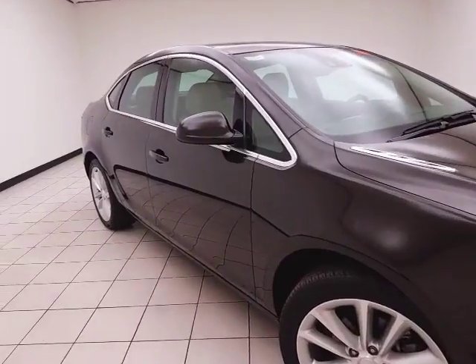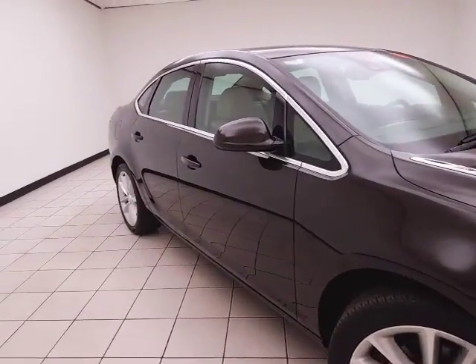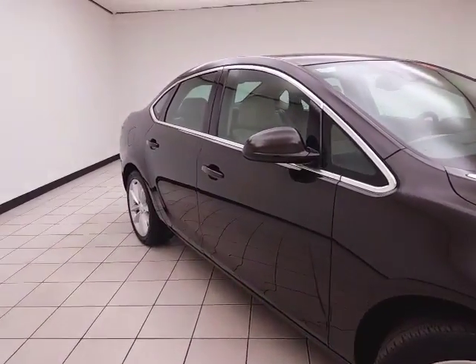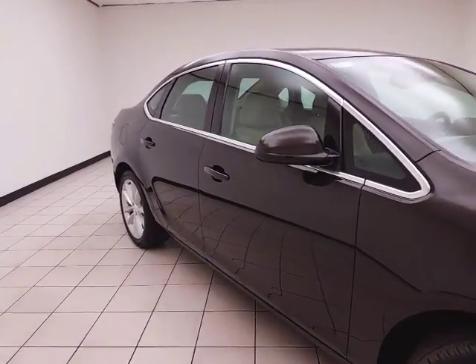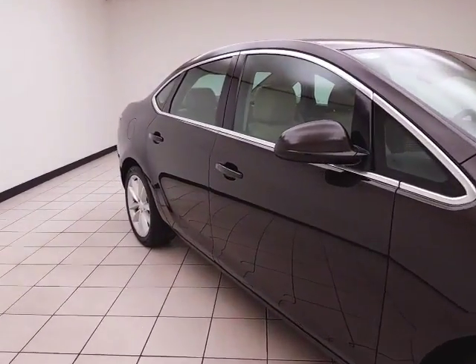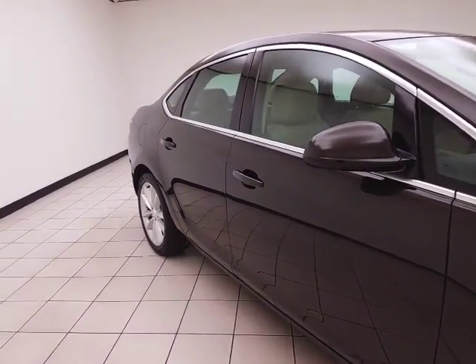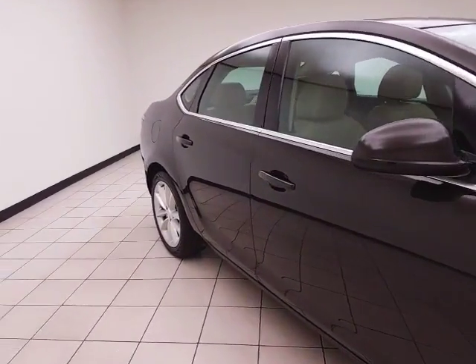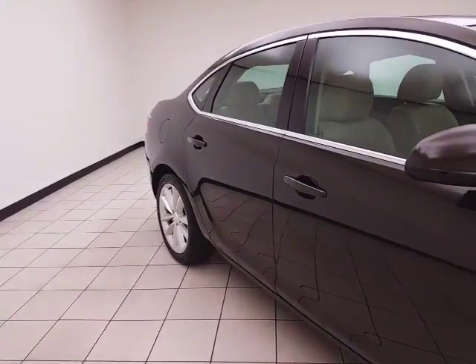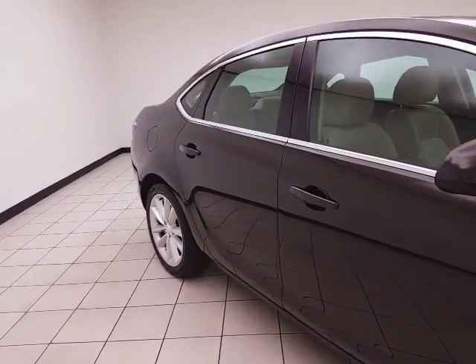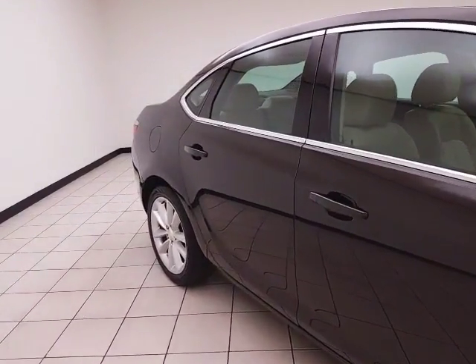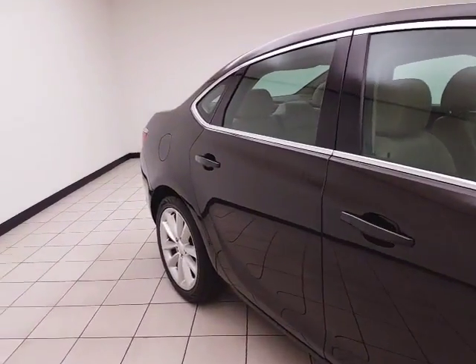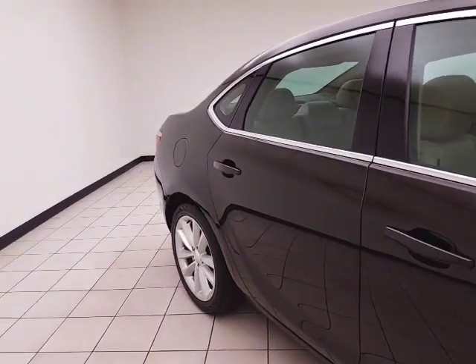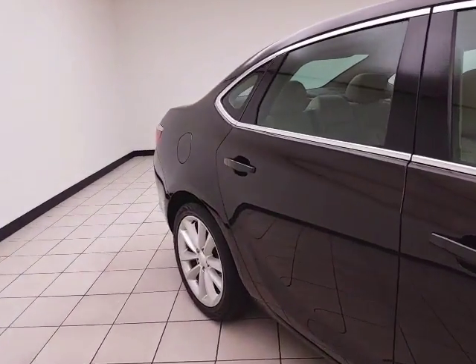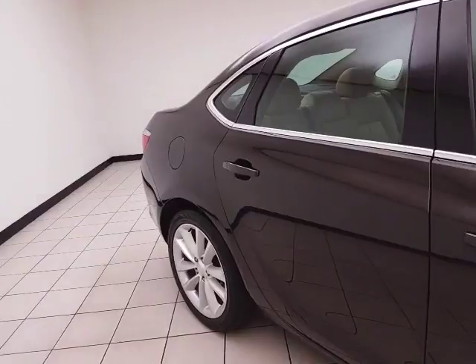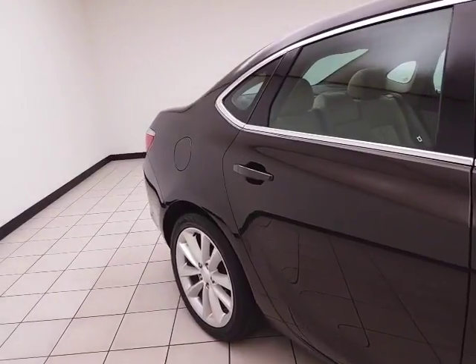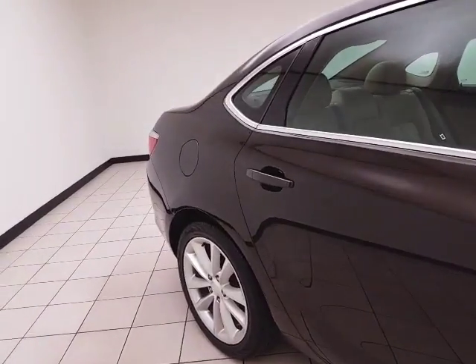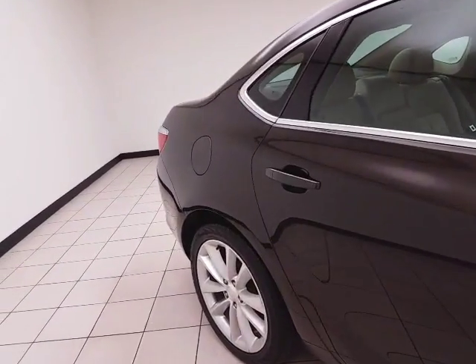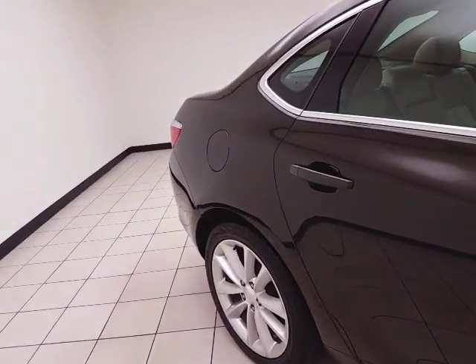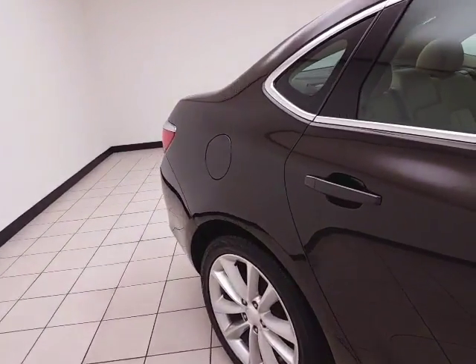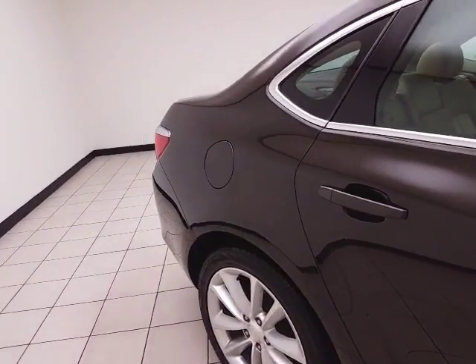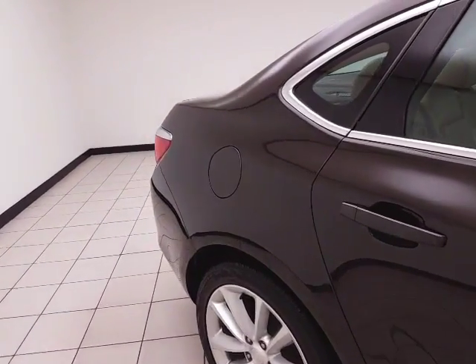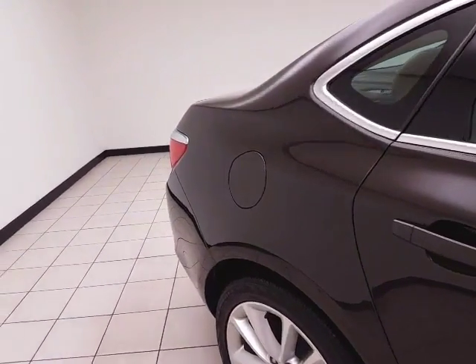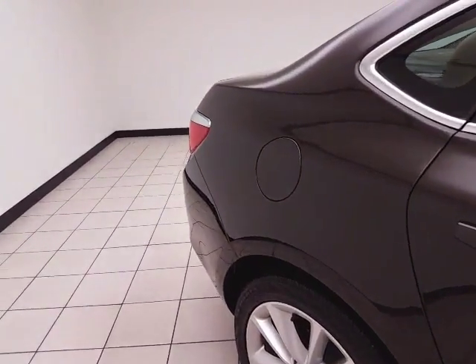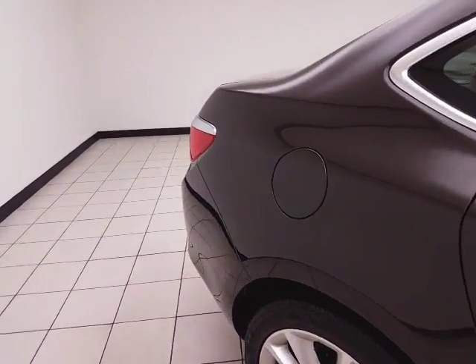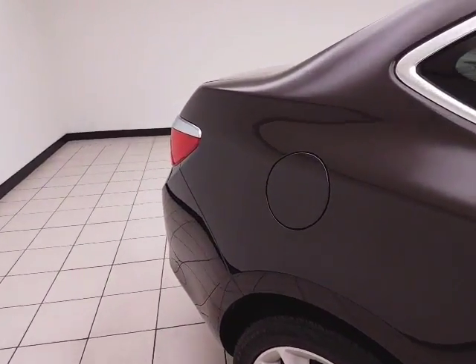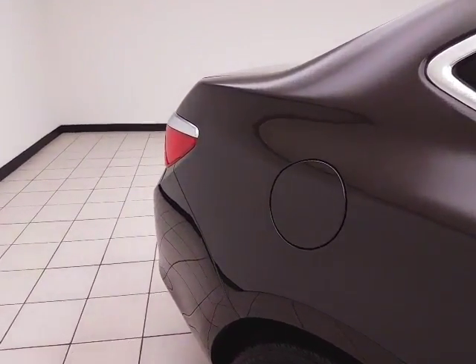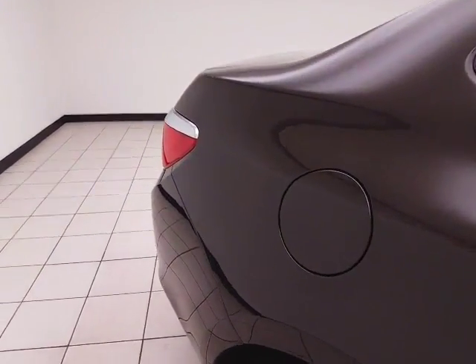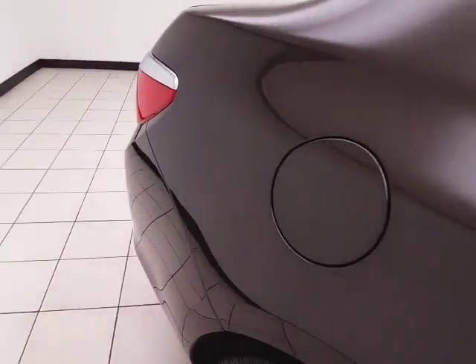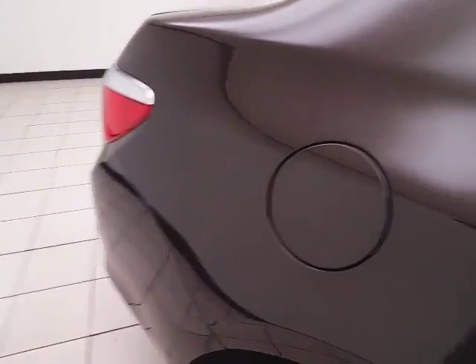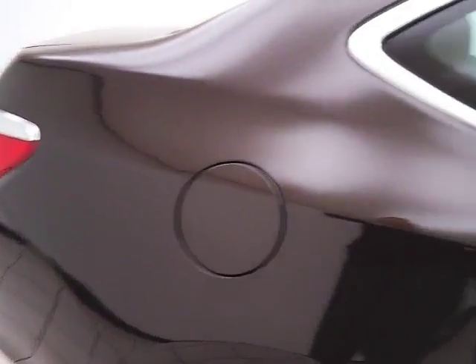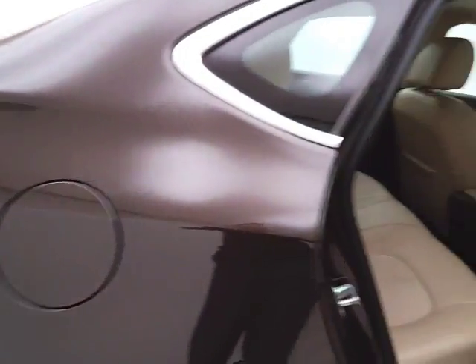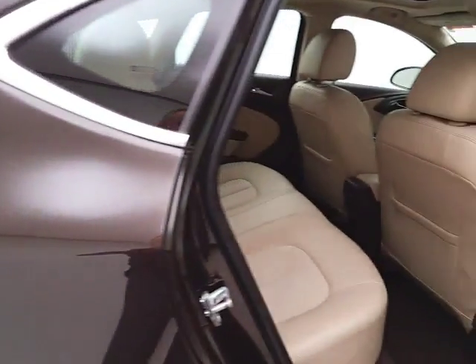Mocha Bronze Metallic in color. You receive the balance of the factory four-year, 50,000-mile bumper-to-bumper and six-year, 70,000-mile powertrain warranty. Safe vehicle as well — five-star front inside government crash rating.